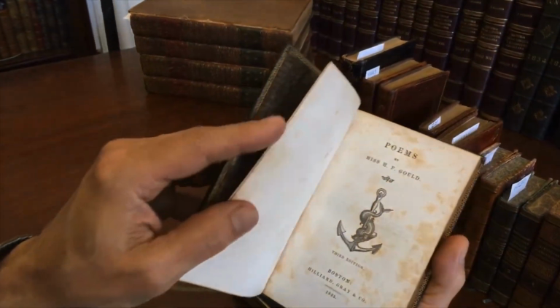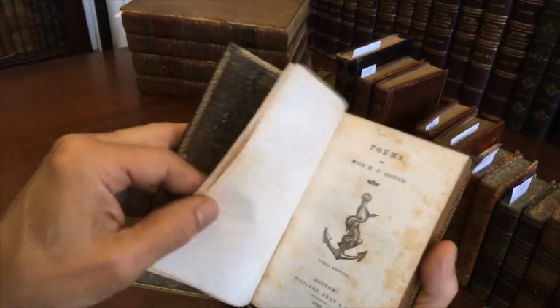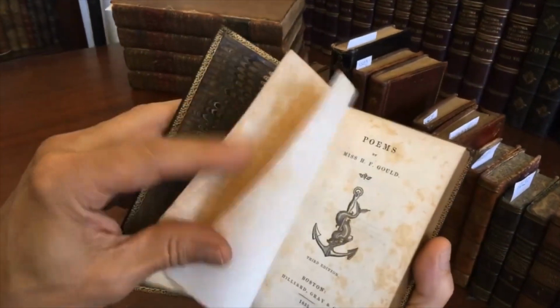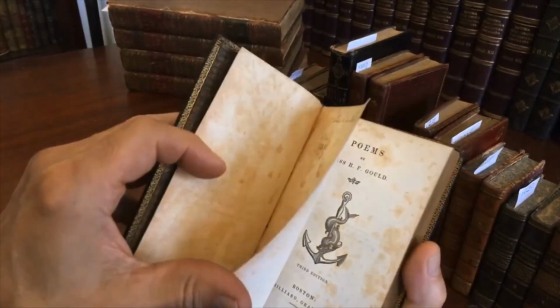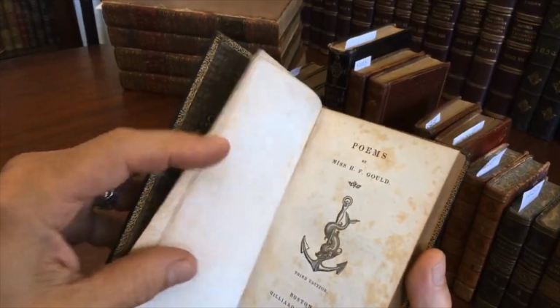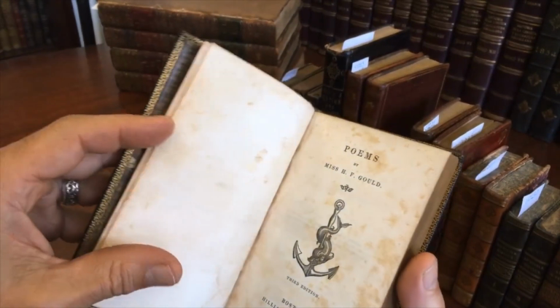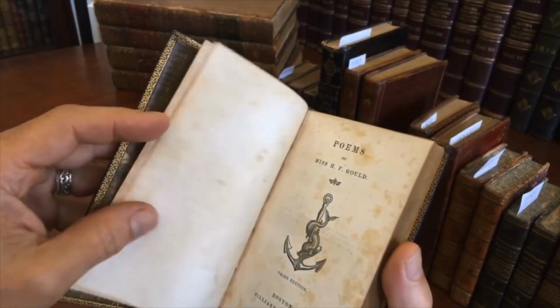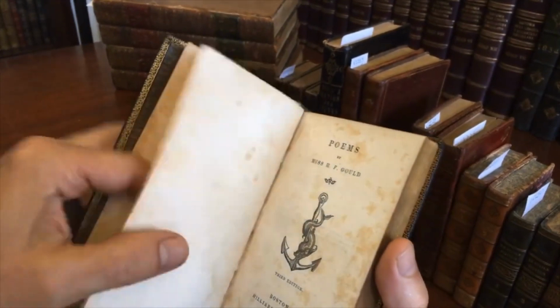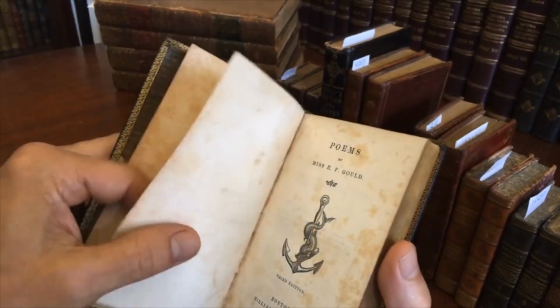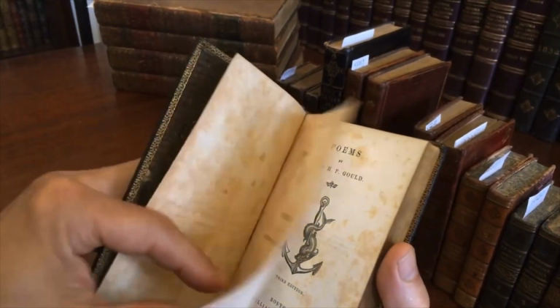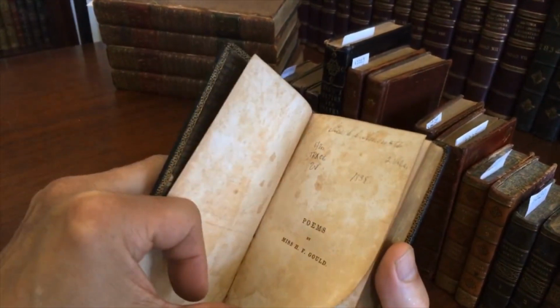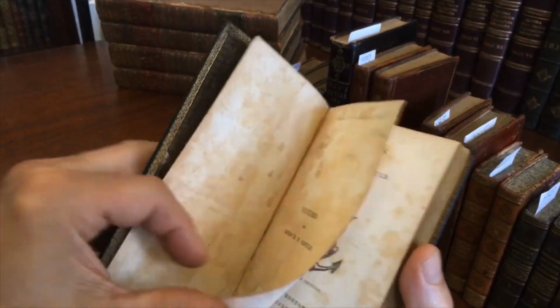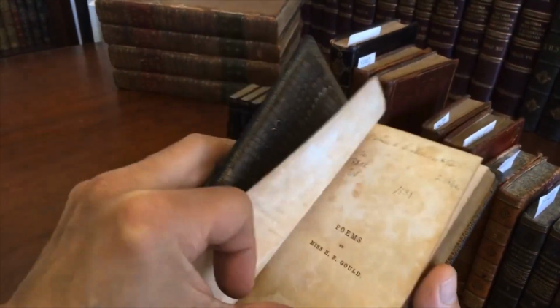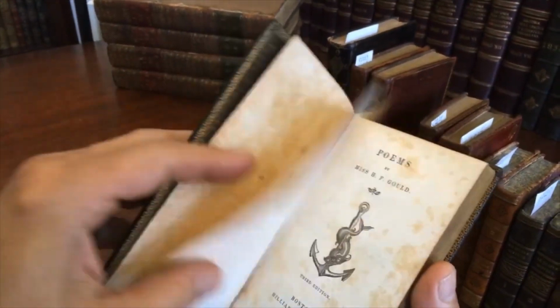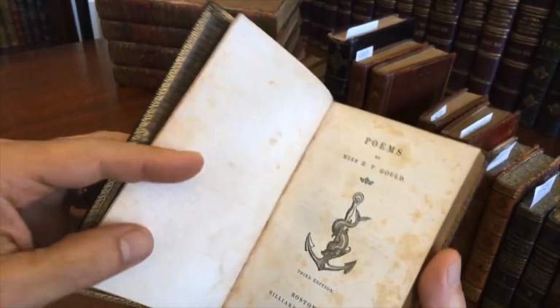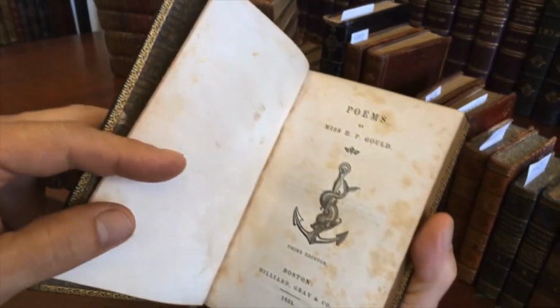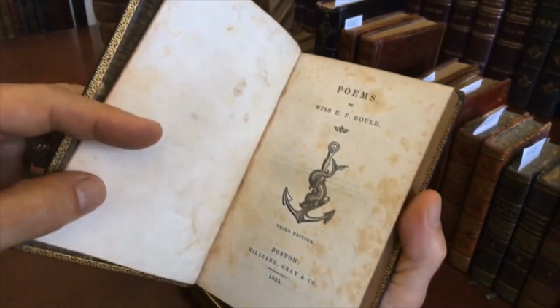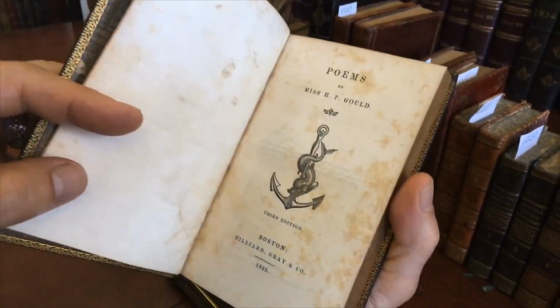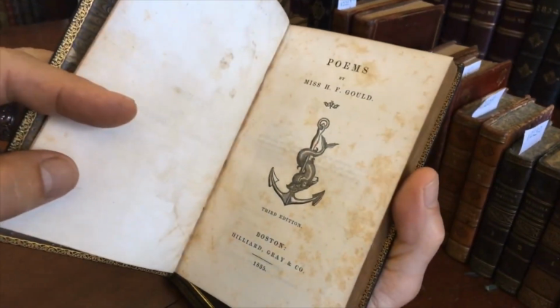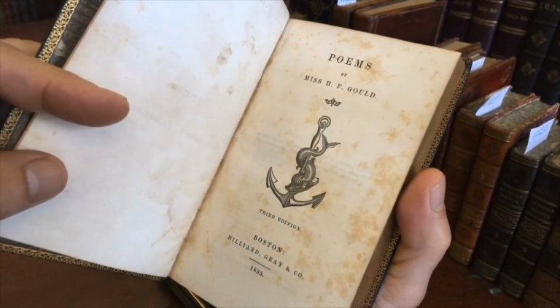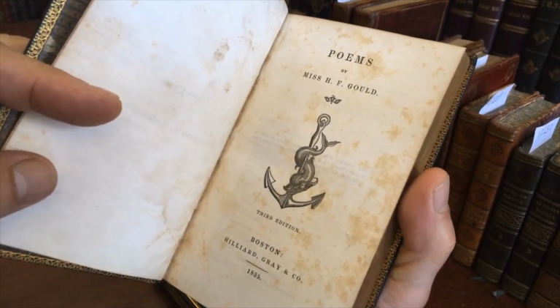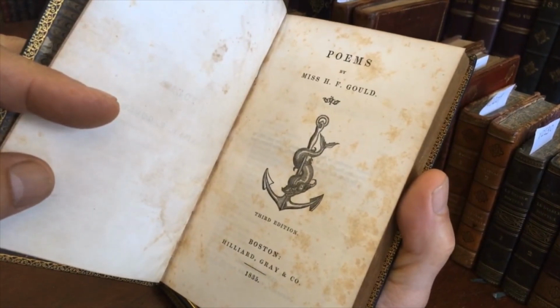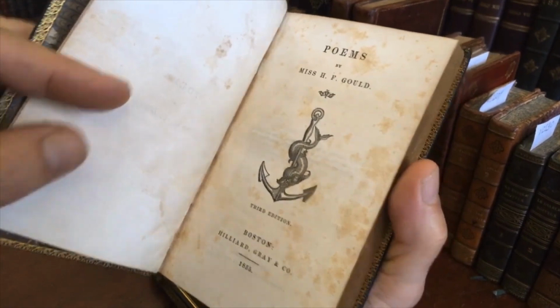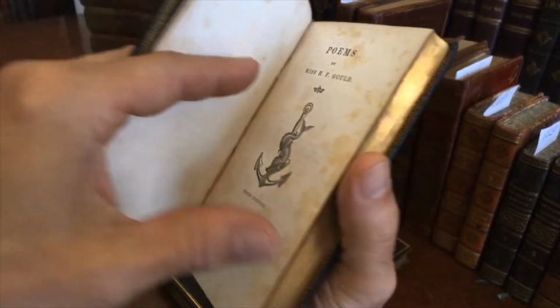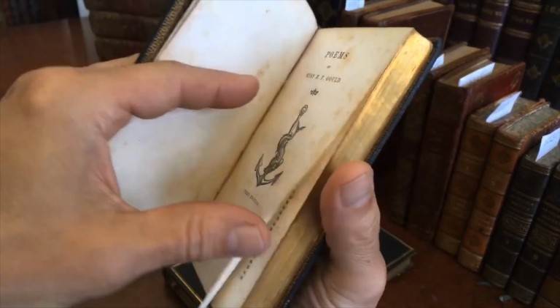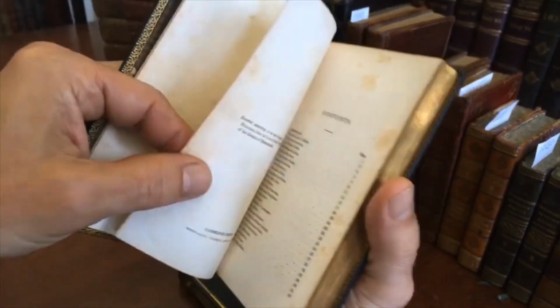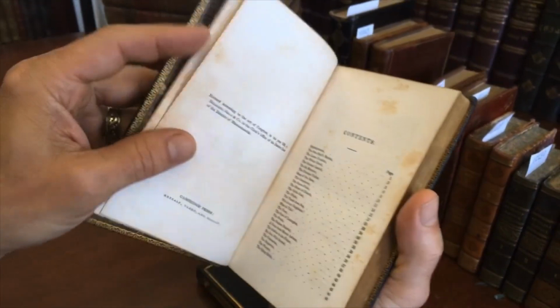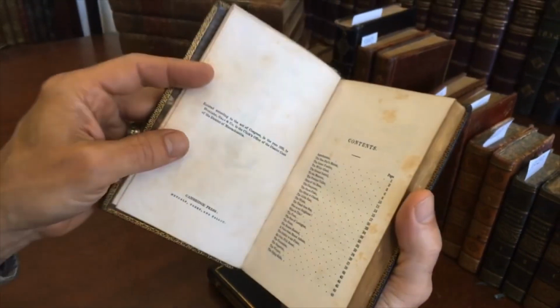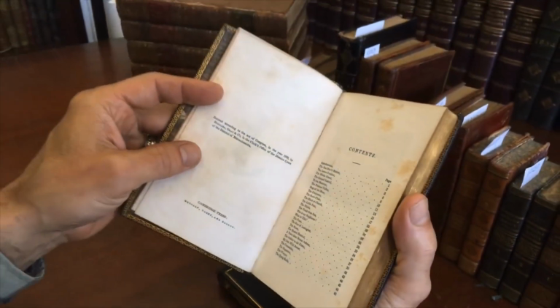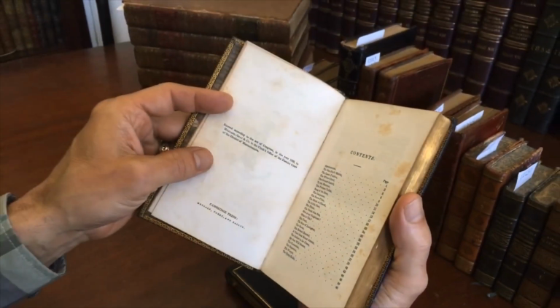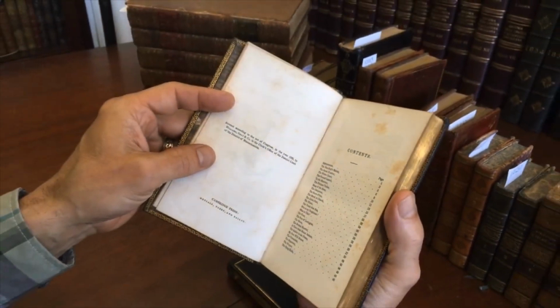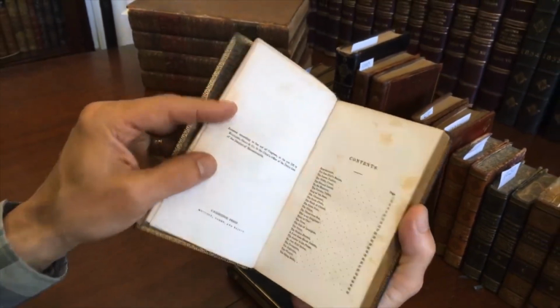Here's the title page — the half title is right here. Here's the title page: 1835, Boston, female author.